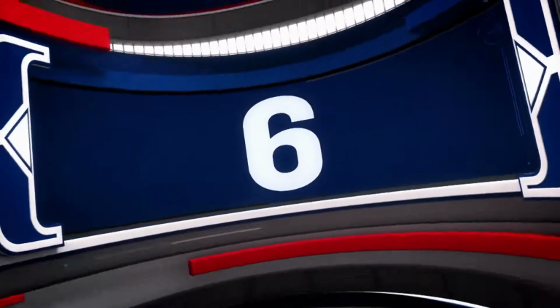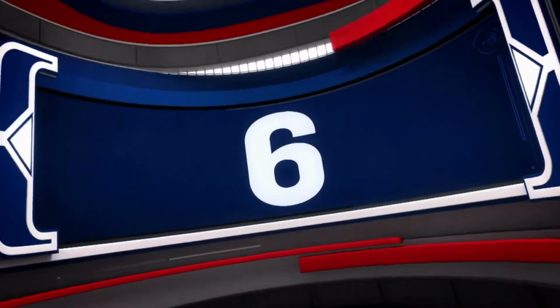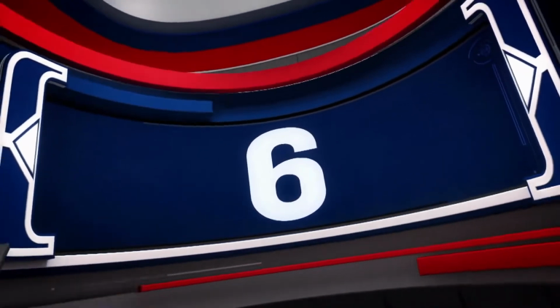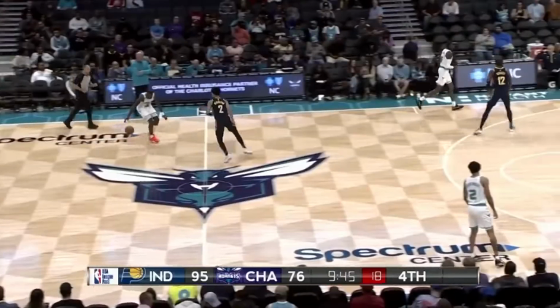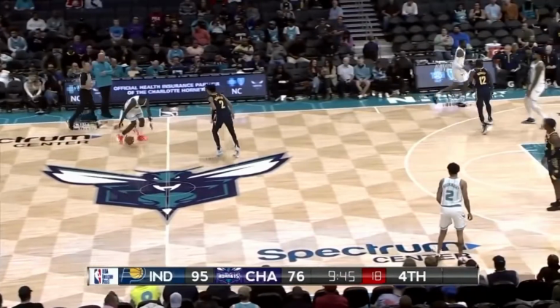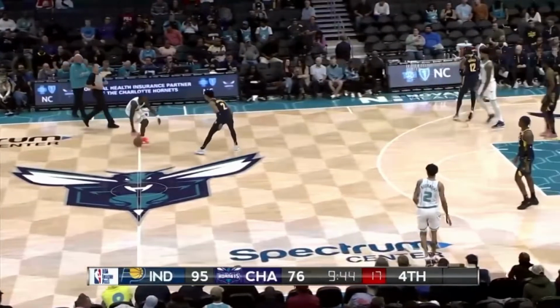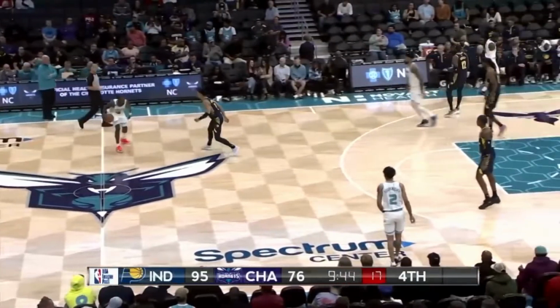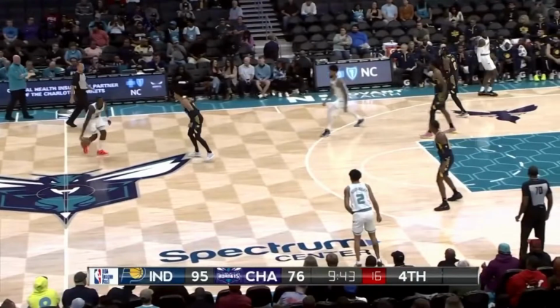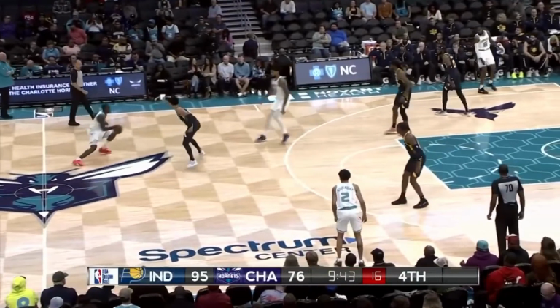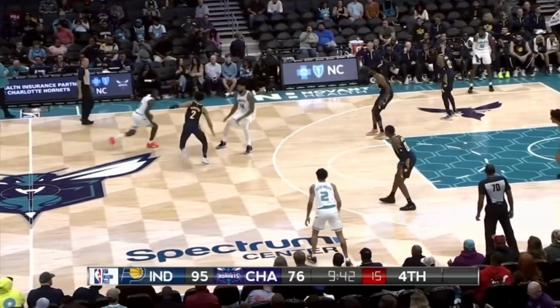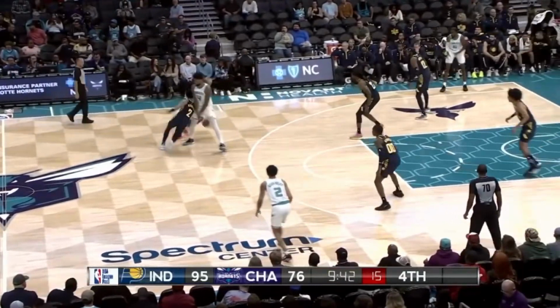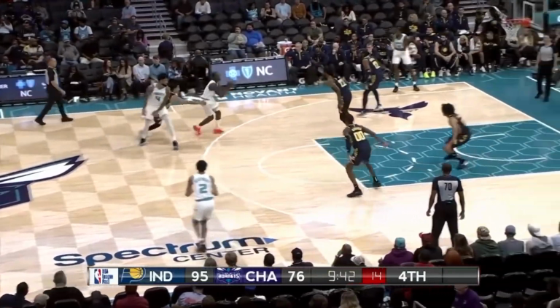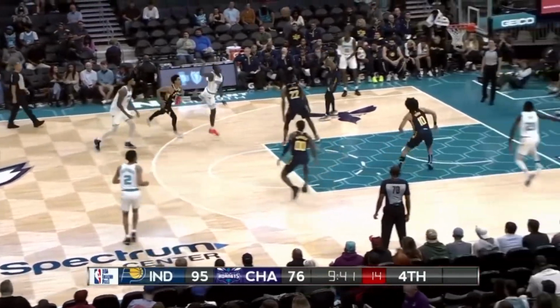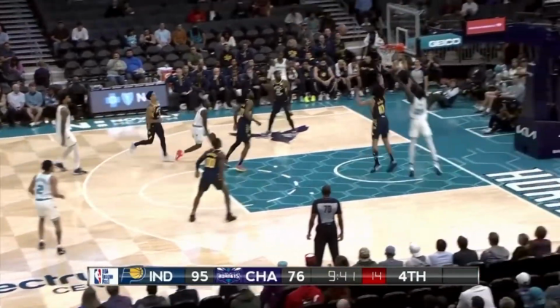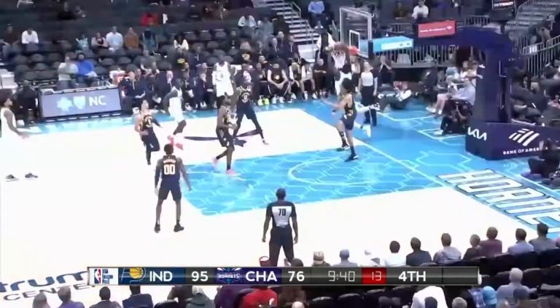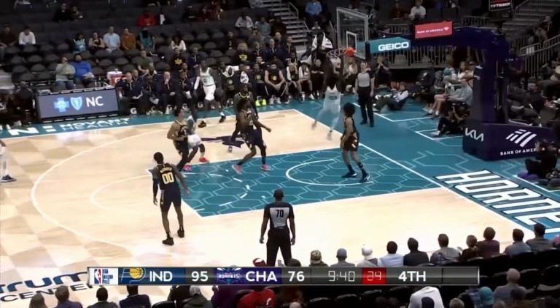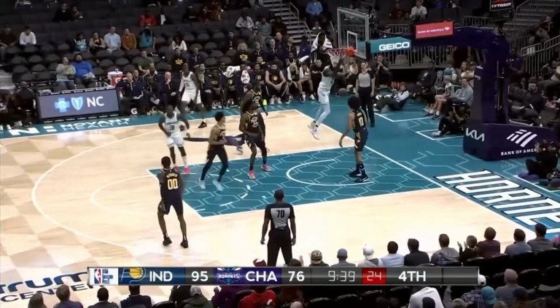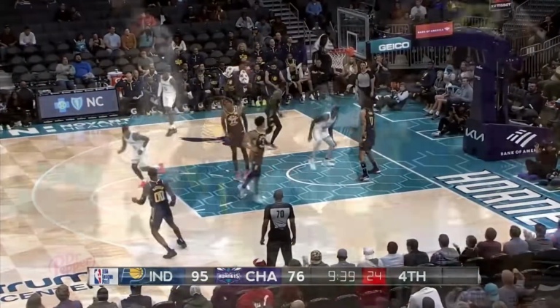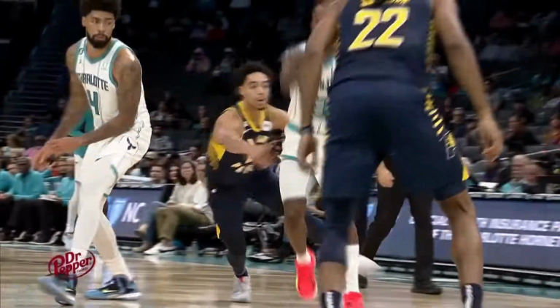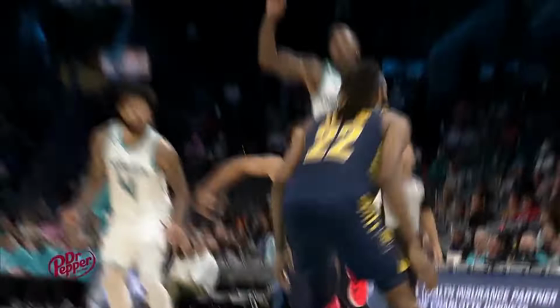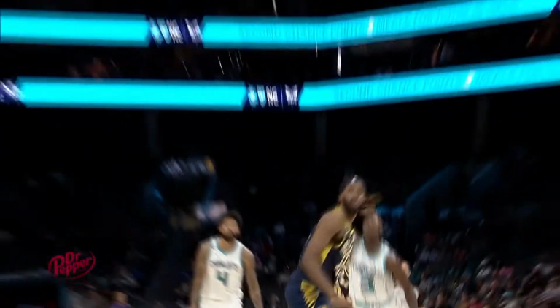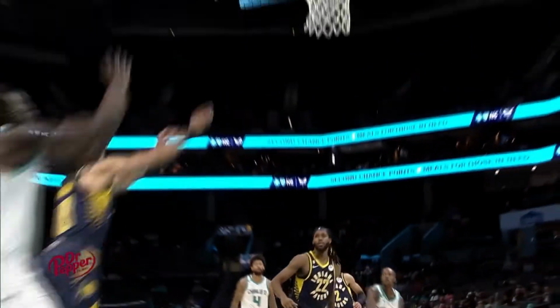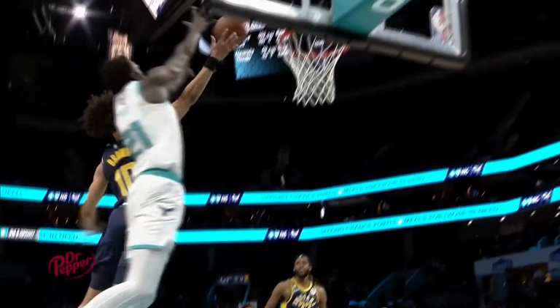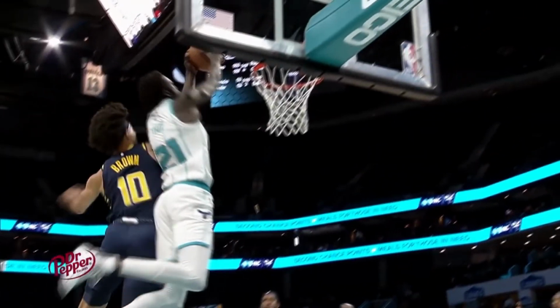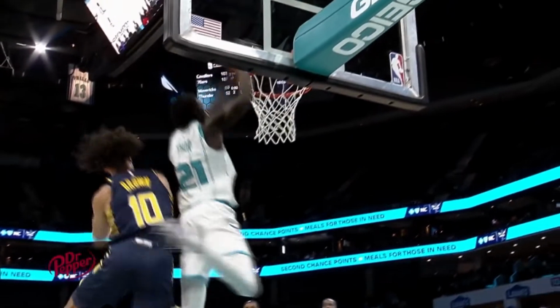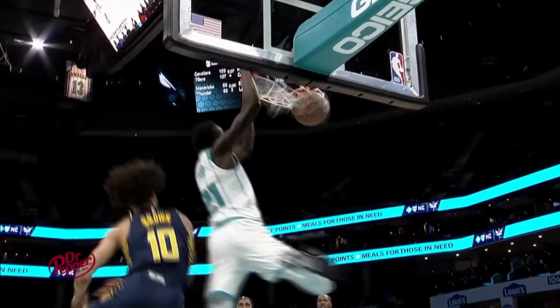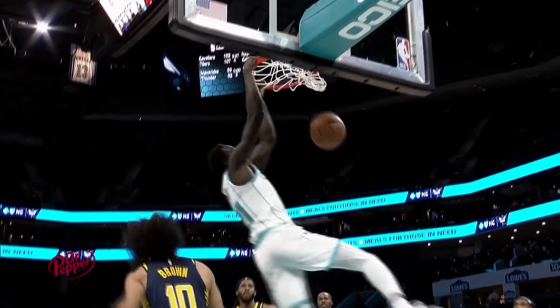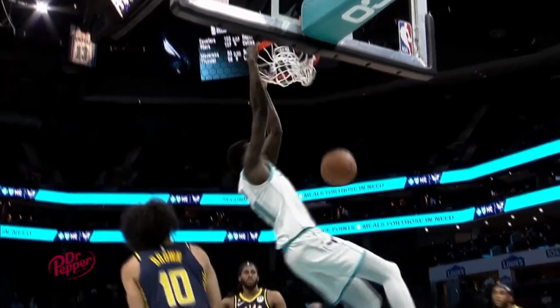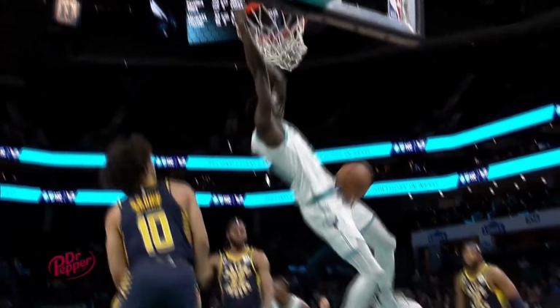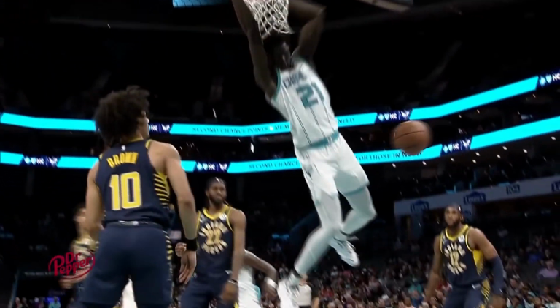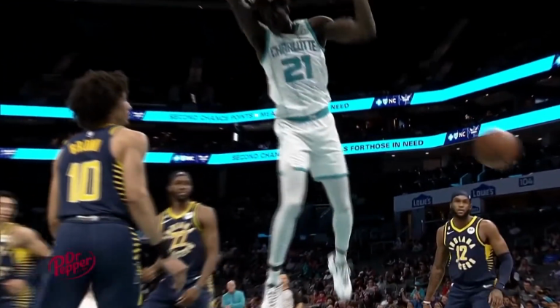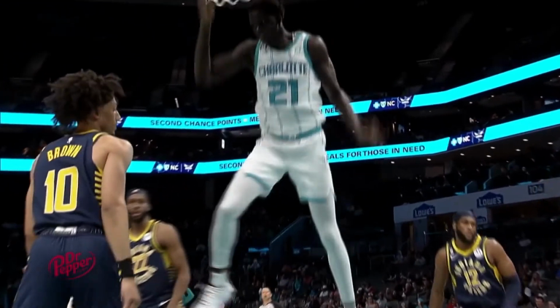At number 6, let's play the lob game. This time Terry Rozier, up to J.T. Thor getting up off the floor. And that one gets in at number 6 for the team that Michael Jordan owns.